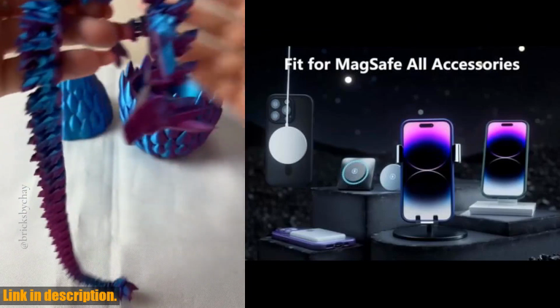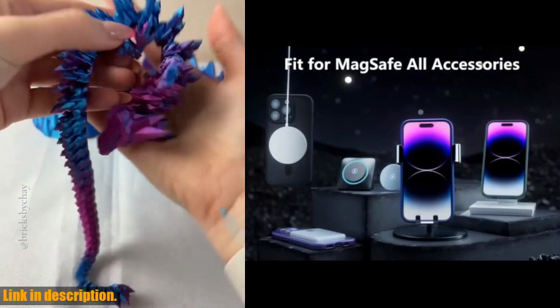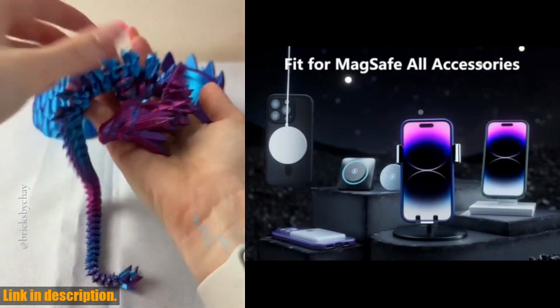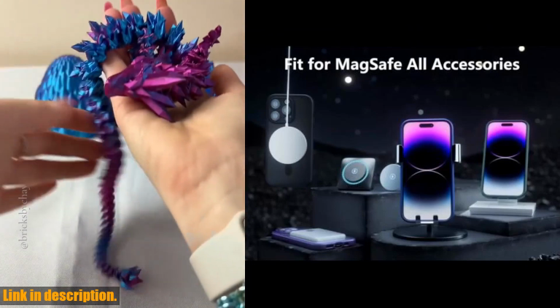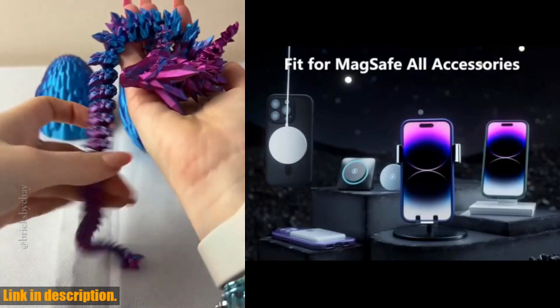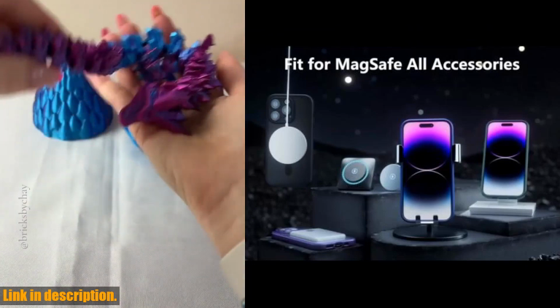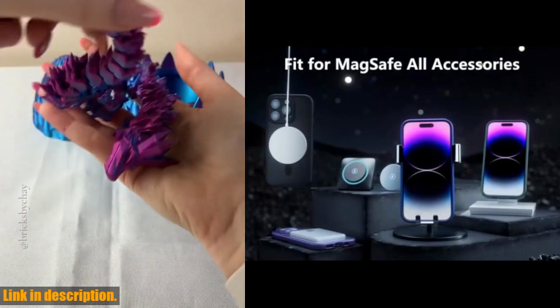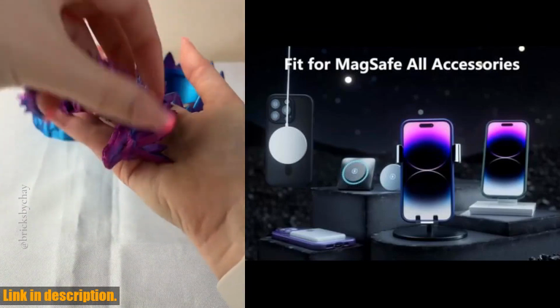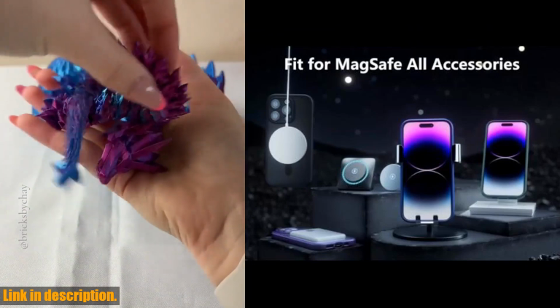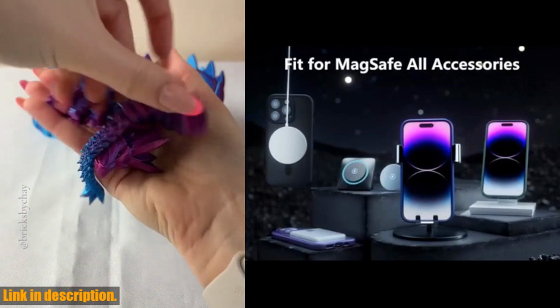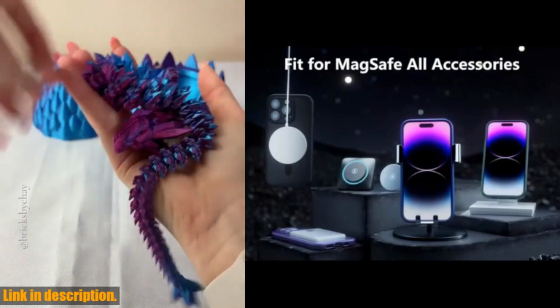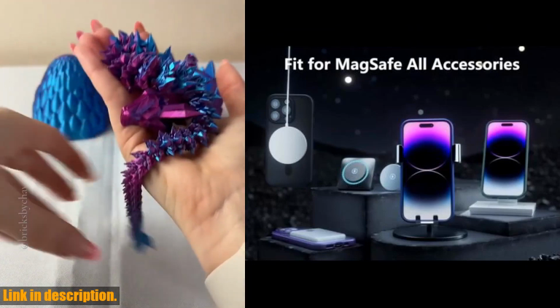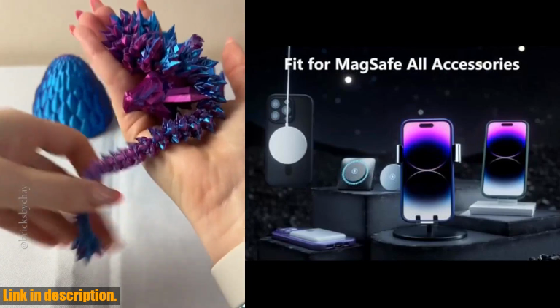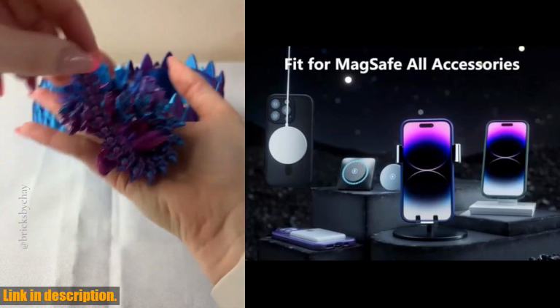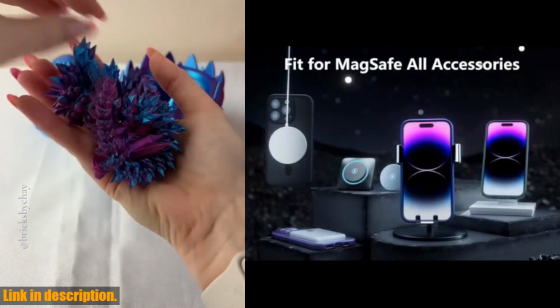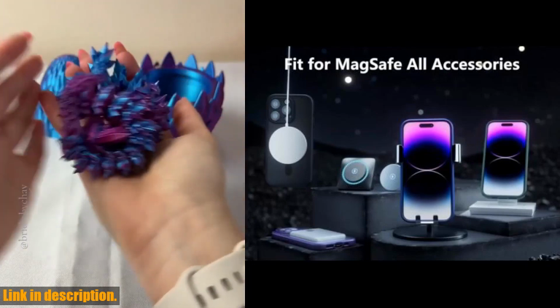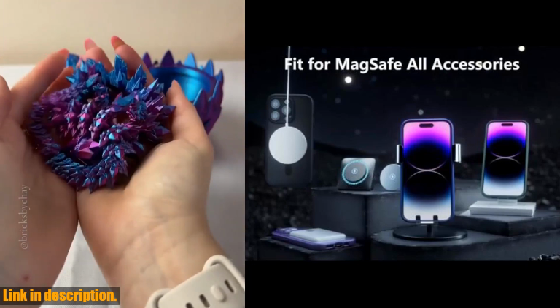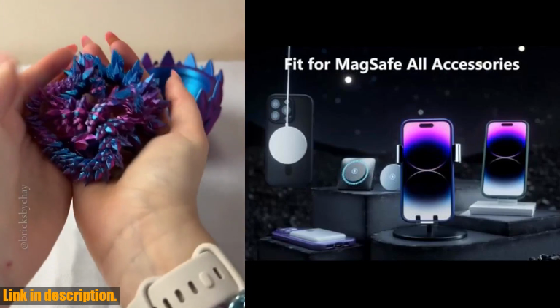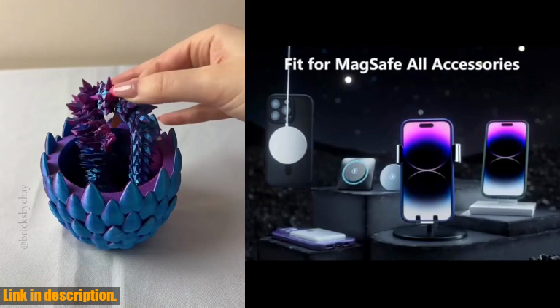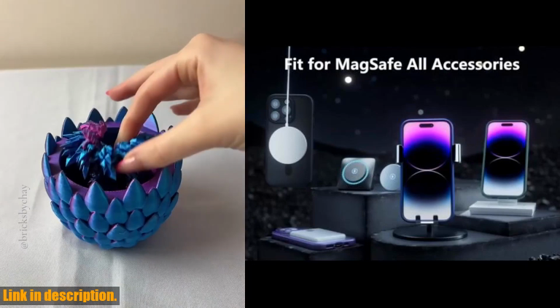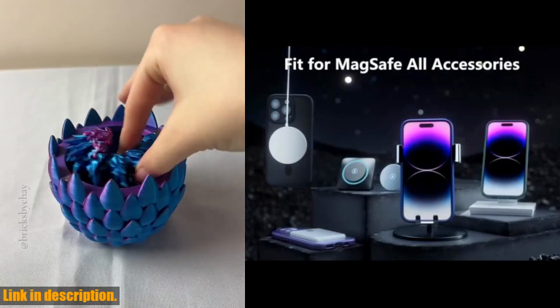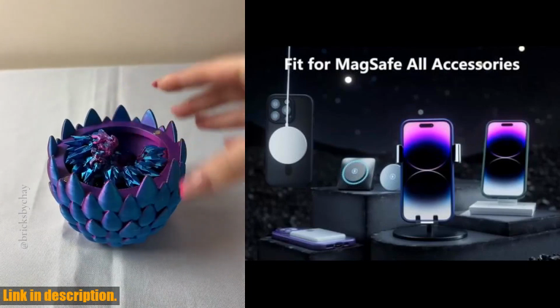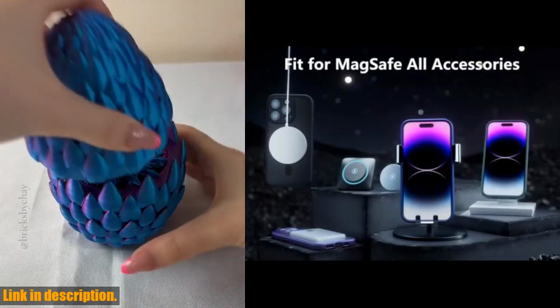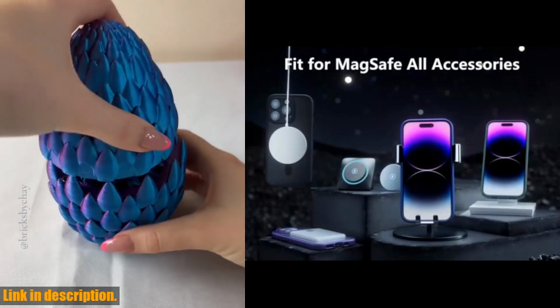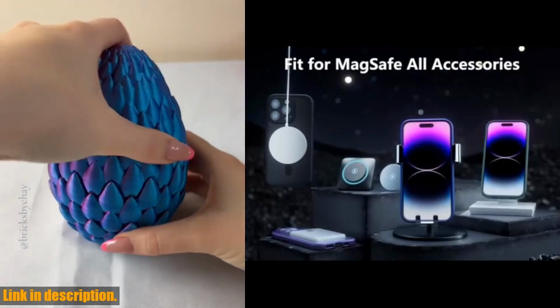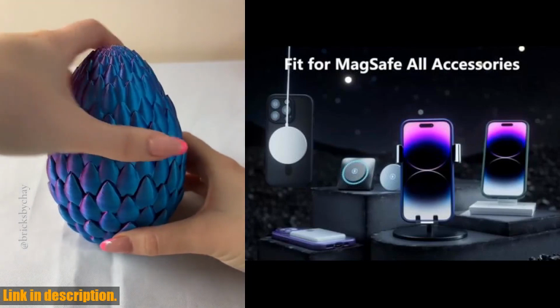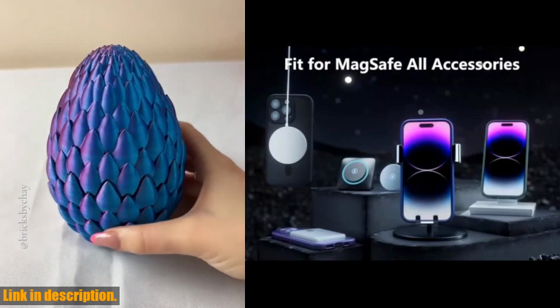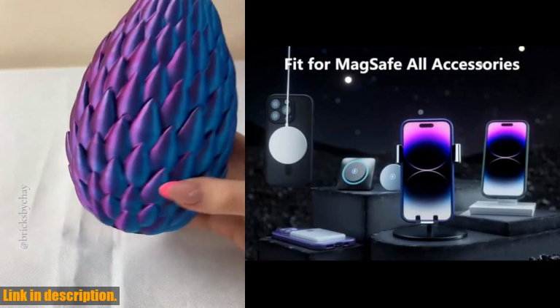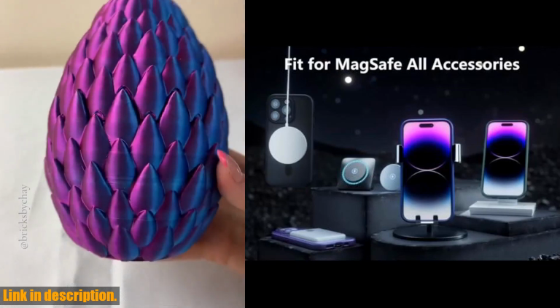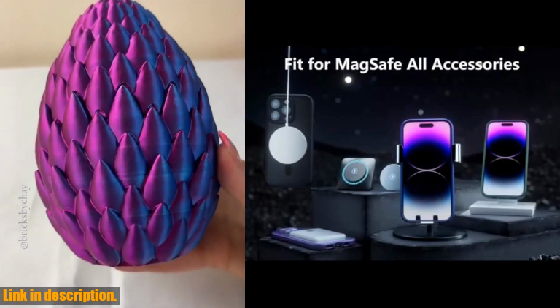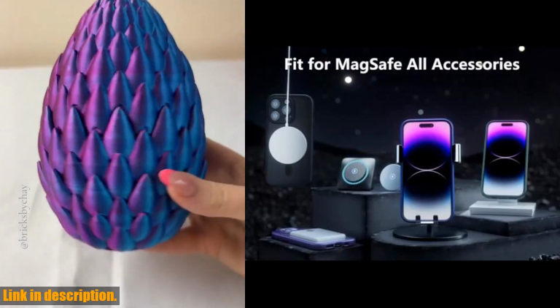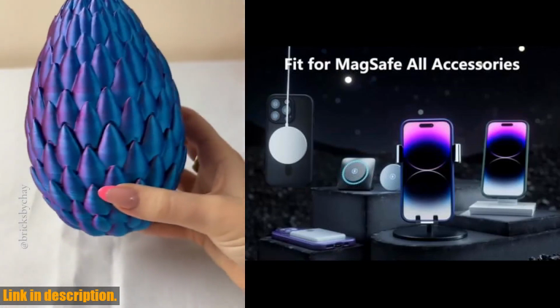So, if you're ready to take your phone protection to the next level, click the link in the description to get your hands on the Tocol 3-in-1 magnetic case for iPhone 15. Trust me, you won't regret it.